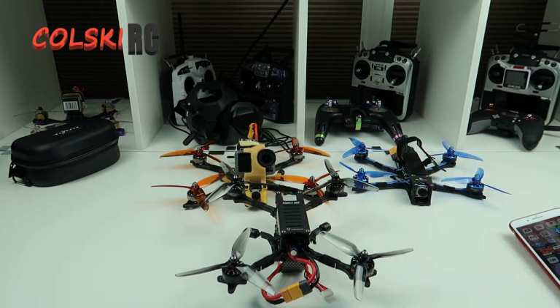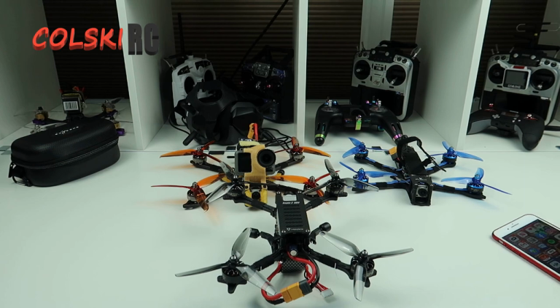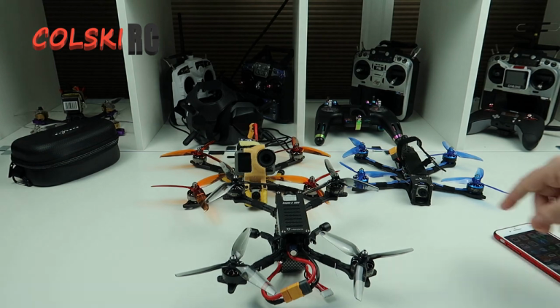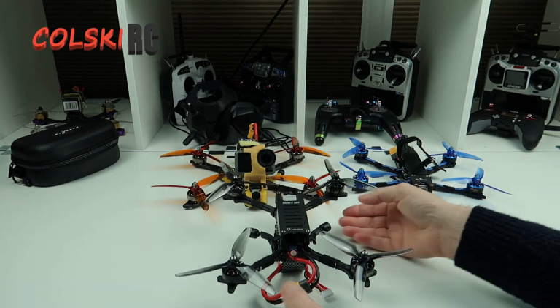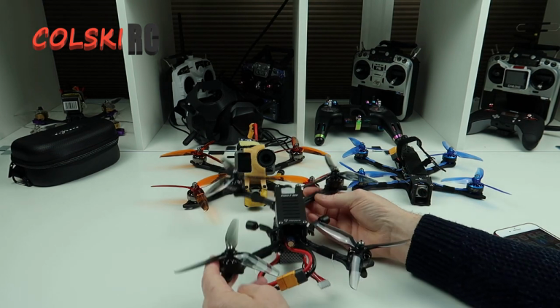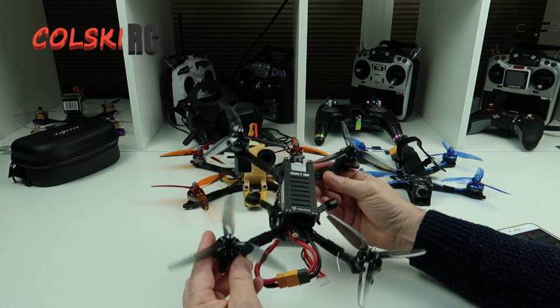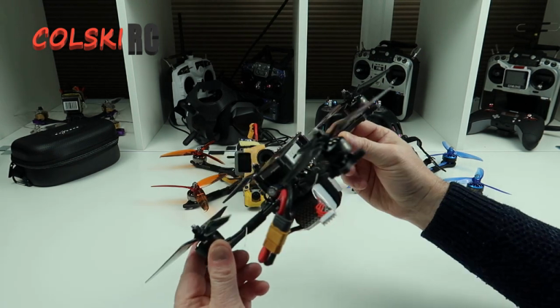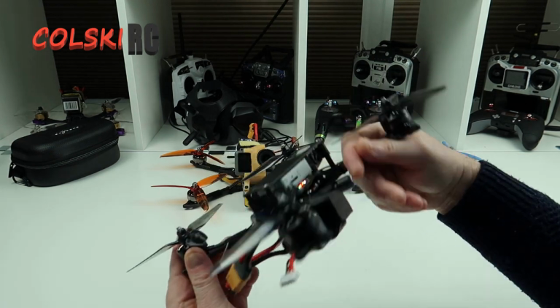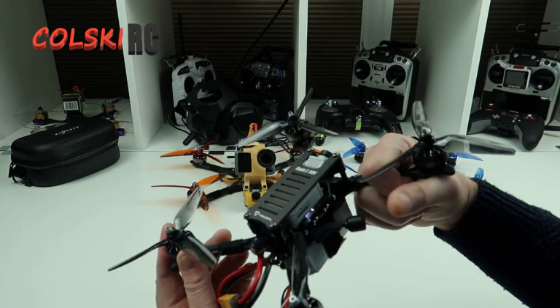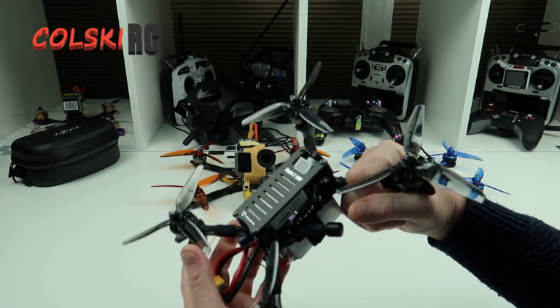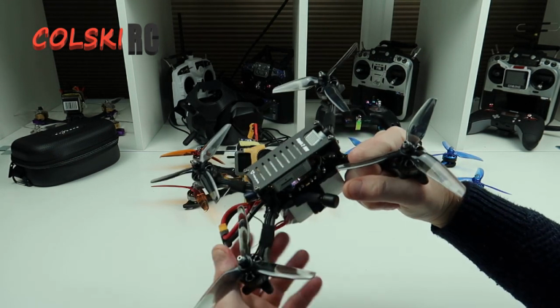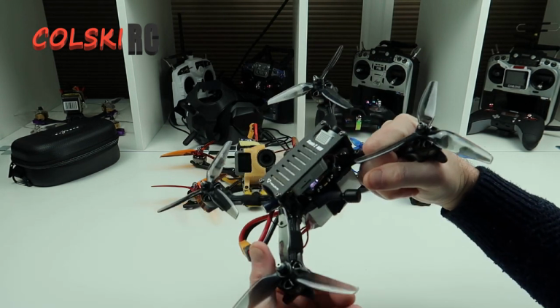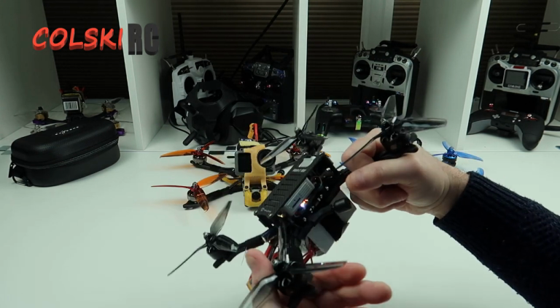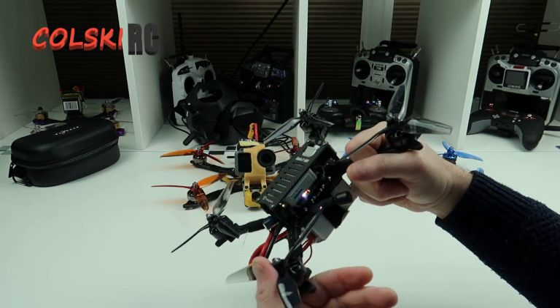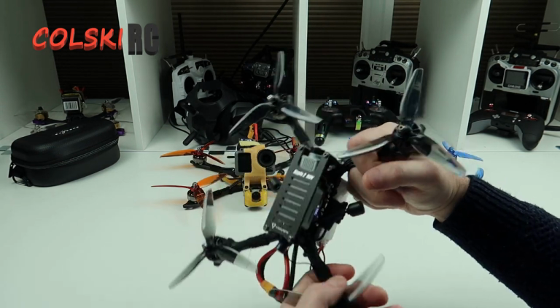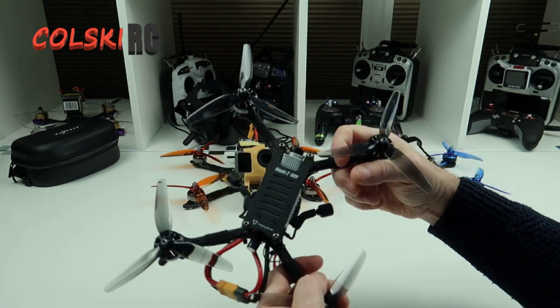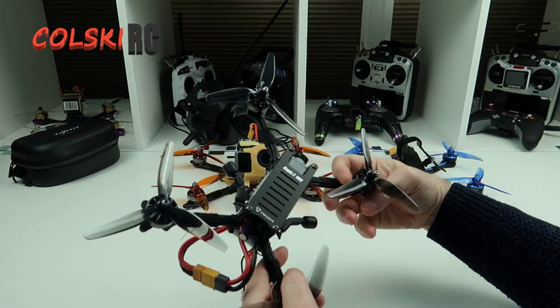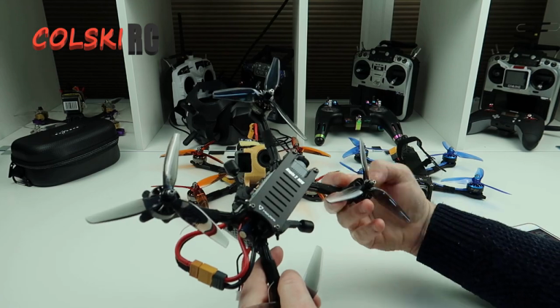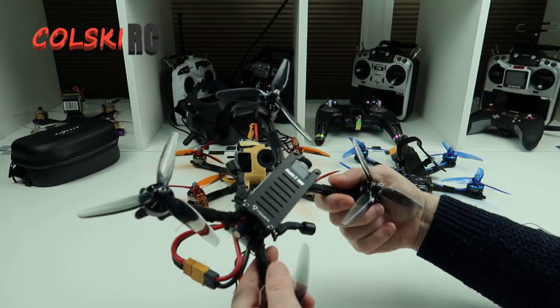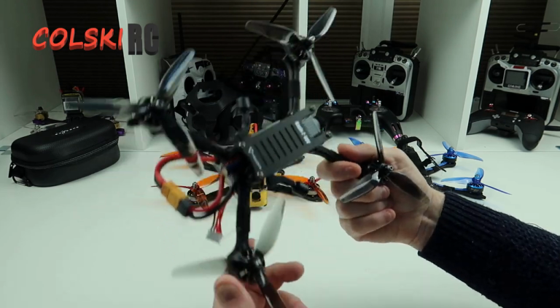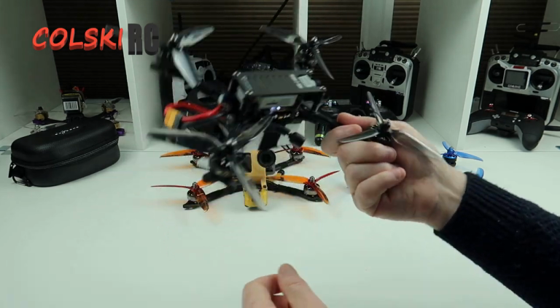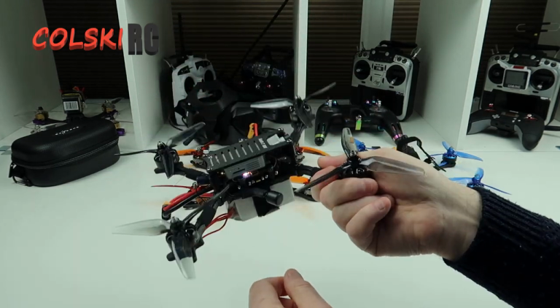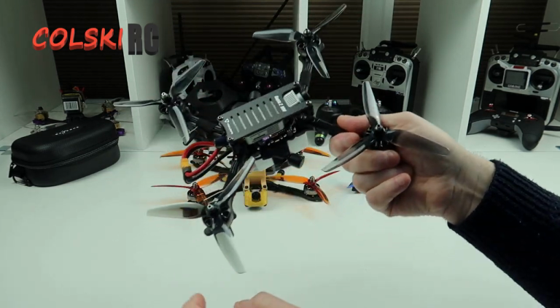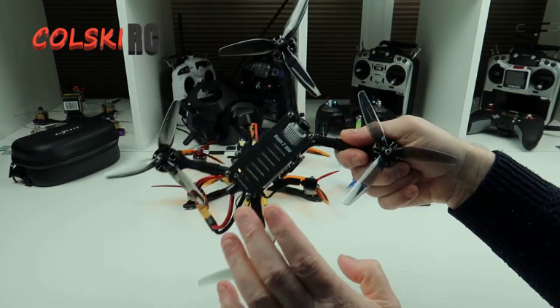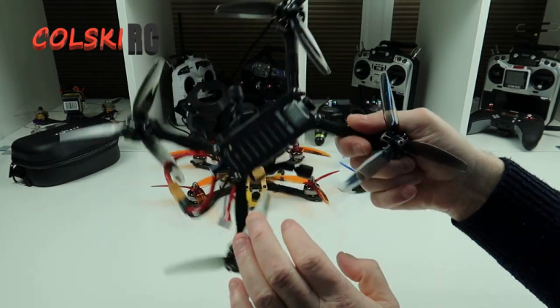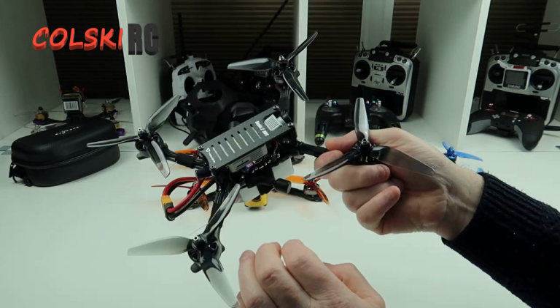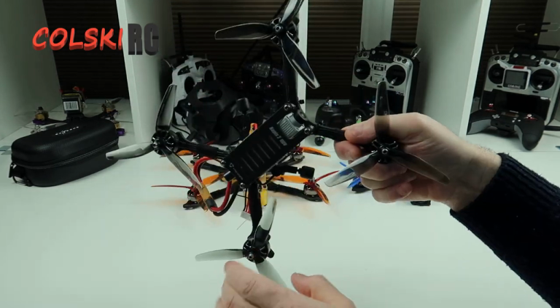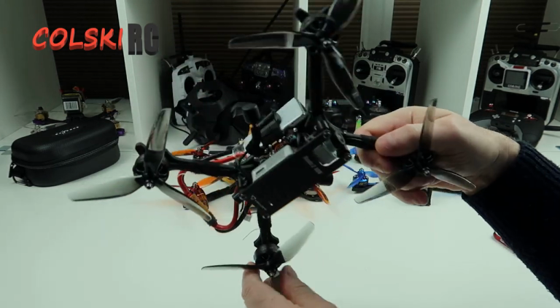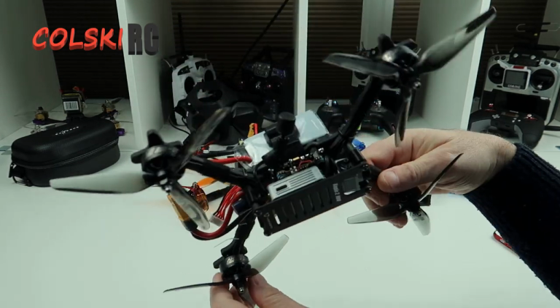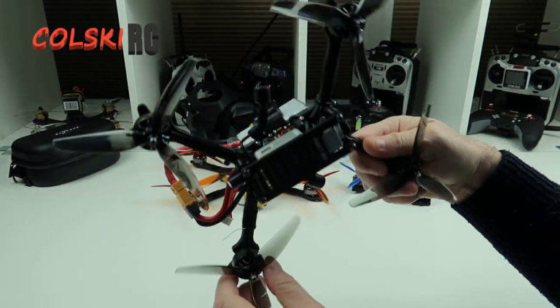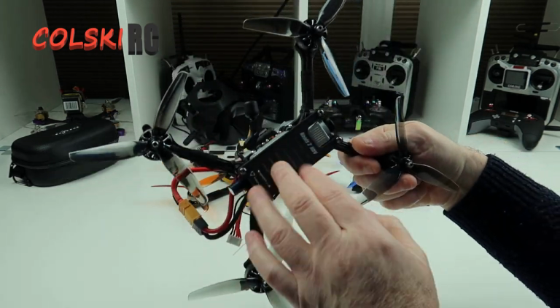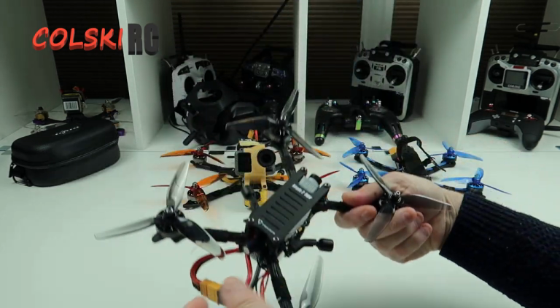I think this board comes in at 61 quid from the UK. You could probably get it for less if you buy from China, but I'd prefer to buy it from the UK. It comes in at 61 quid delivered - great board.